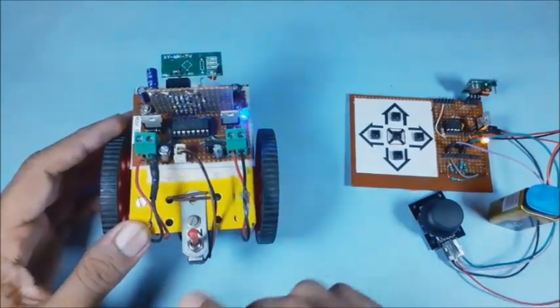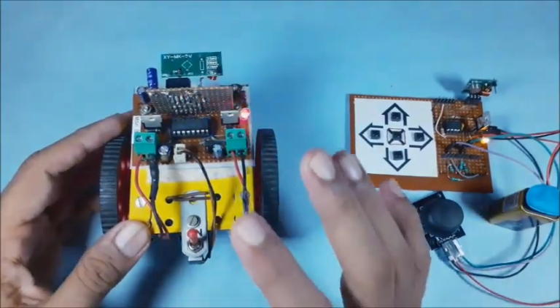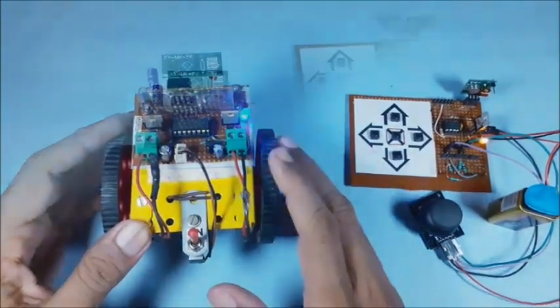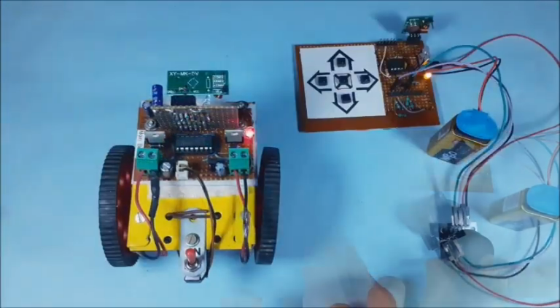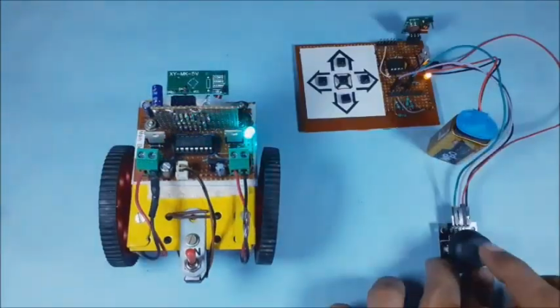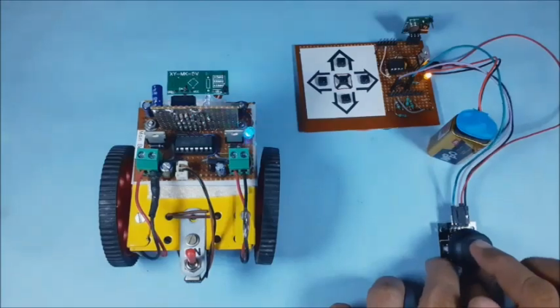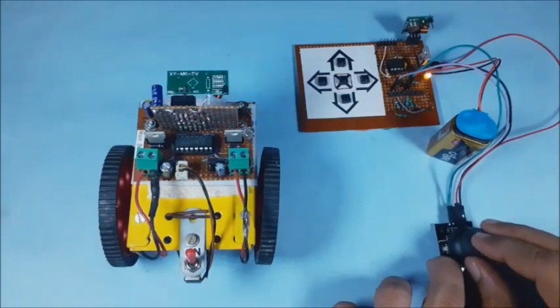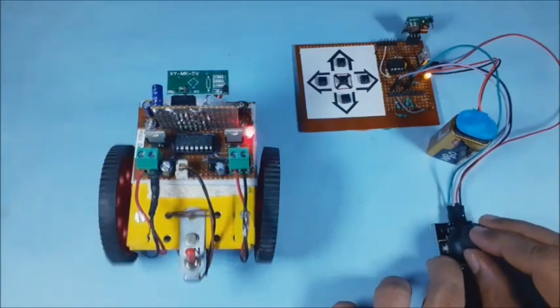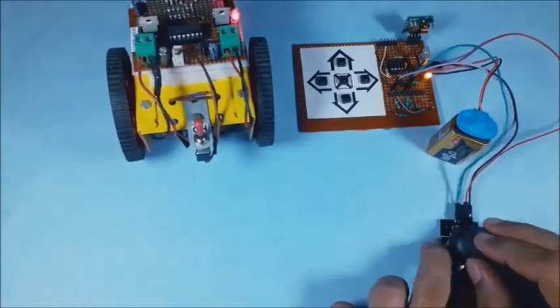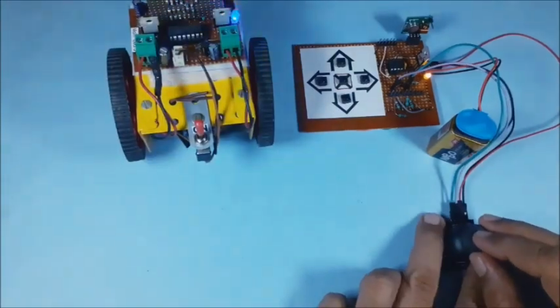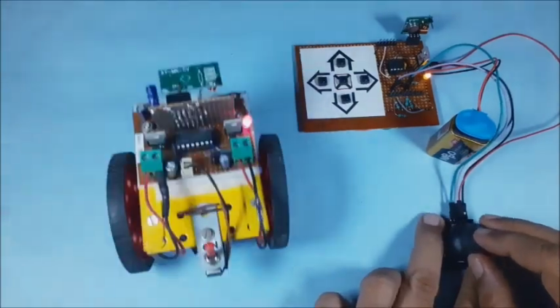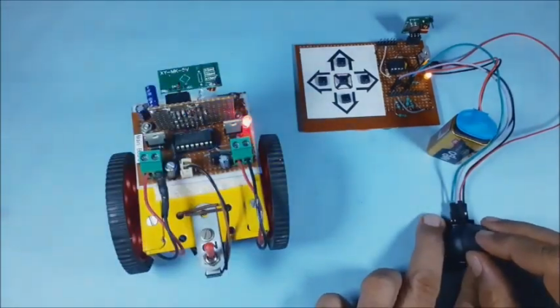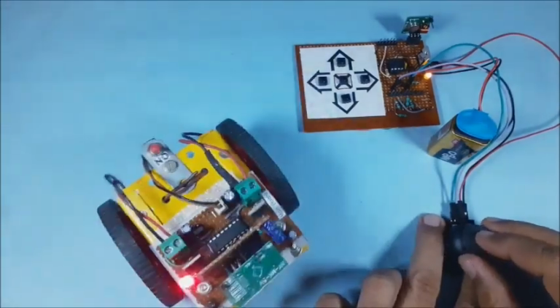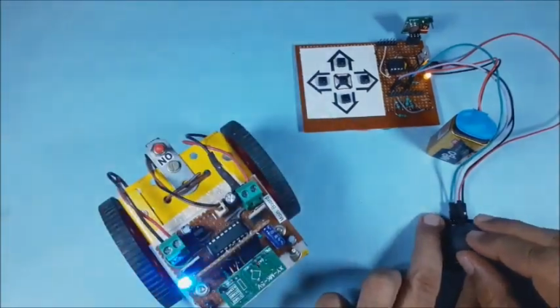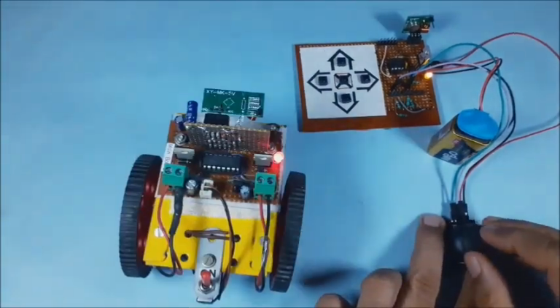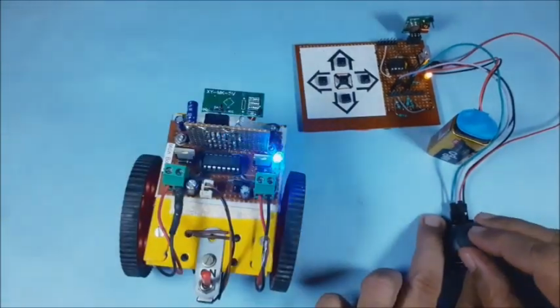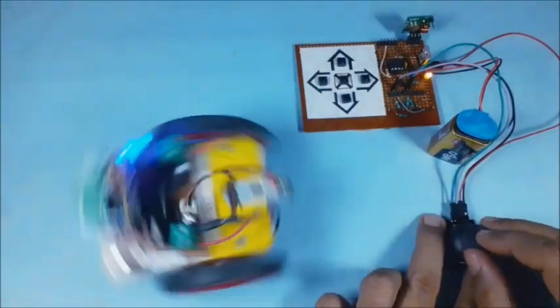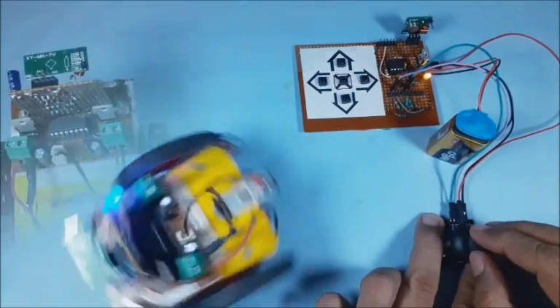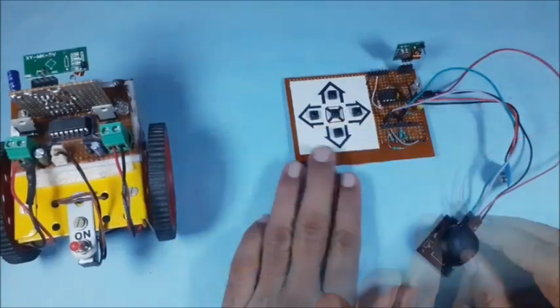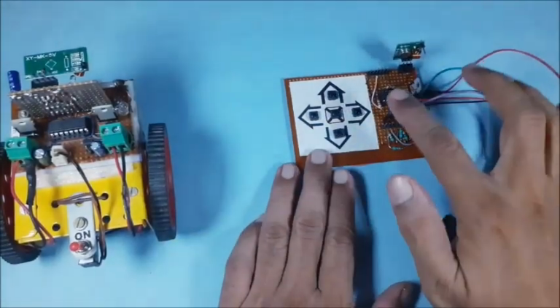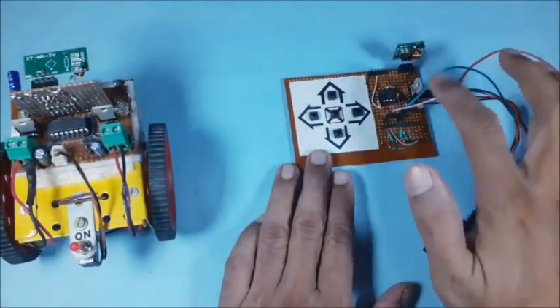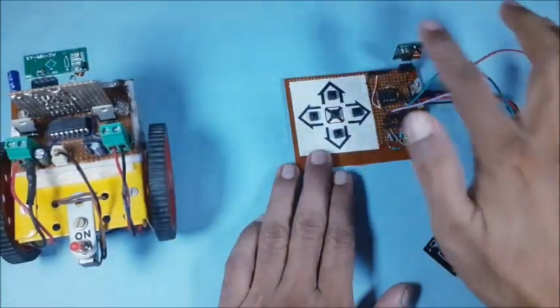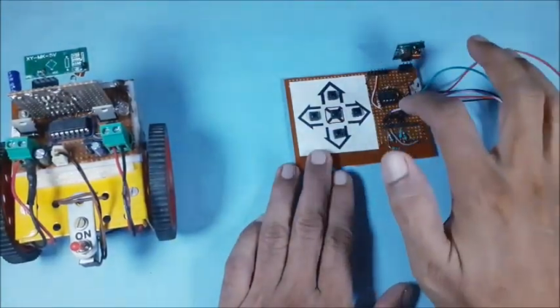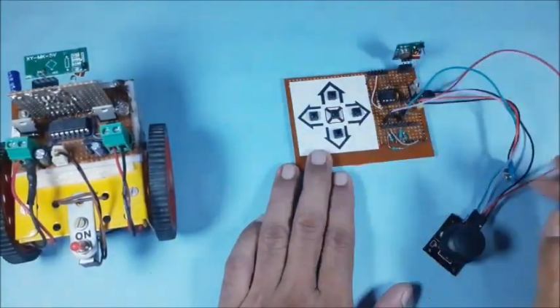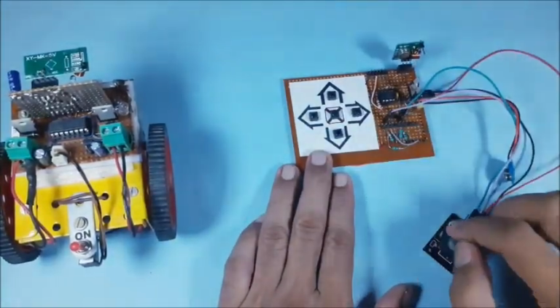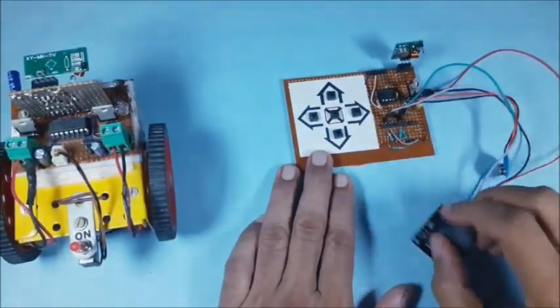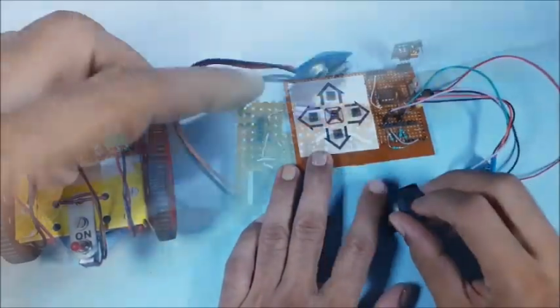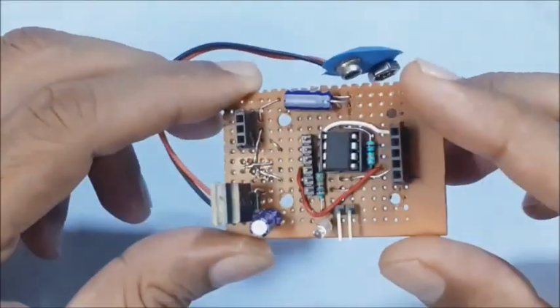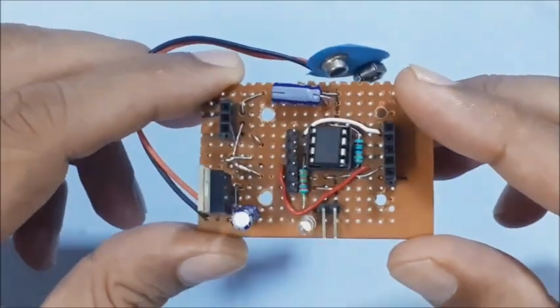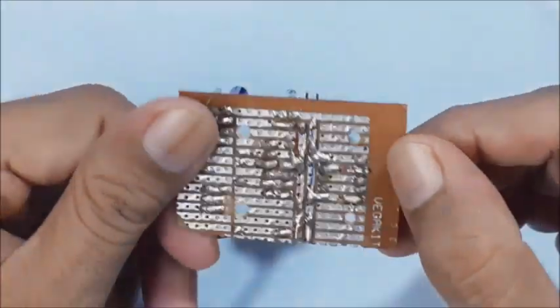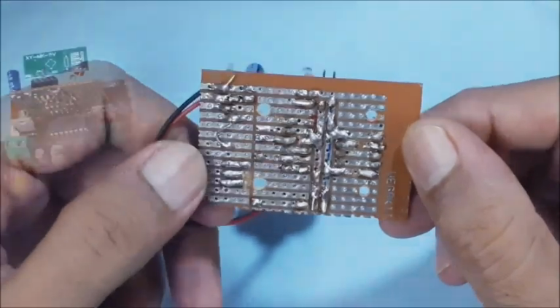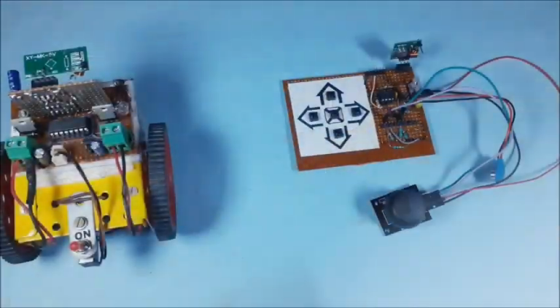Now switch on both the circuit boards. Then quick test the small robot using the joystick in all directions. The main circuit for using joystick is simple and smaller. This is the circuit board for the transmitter using joystick.